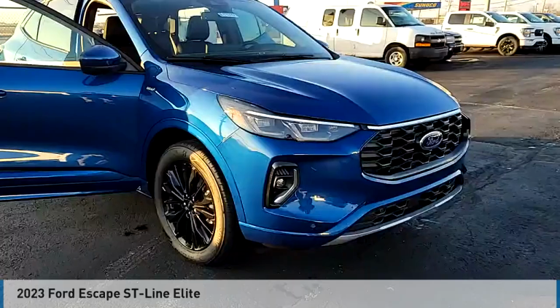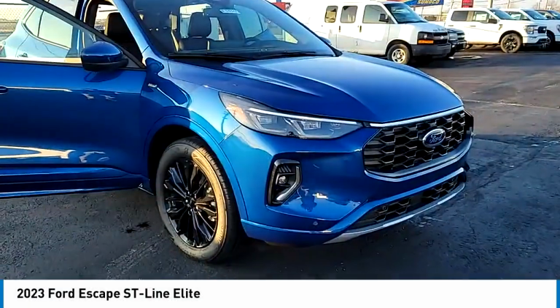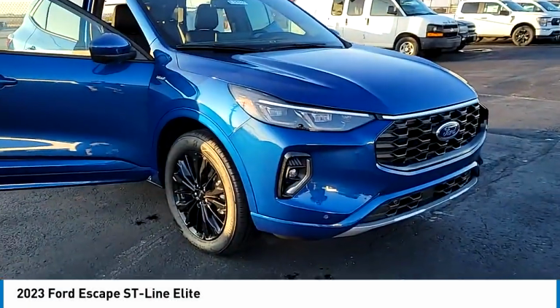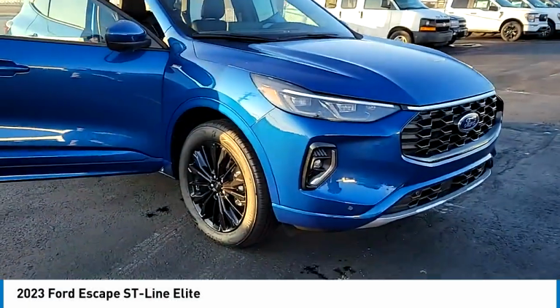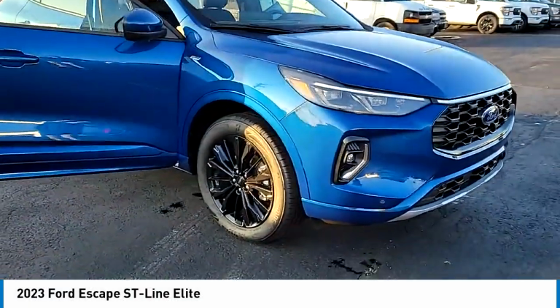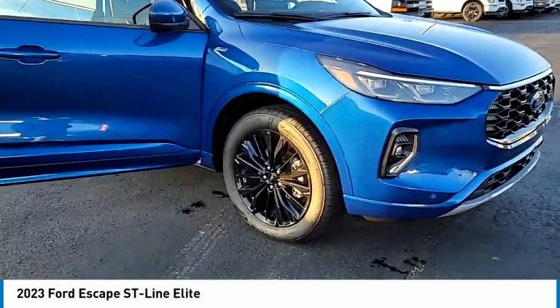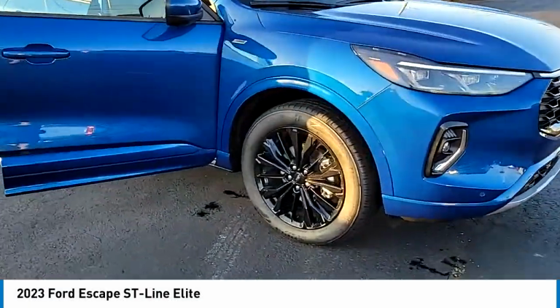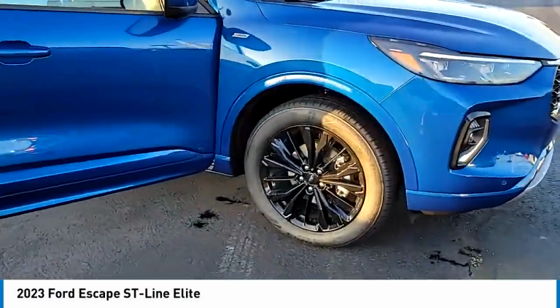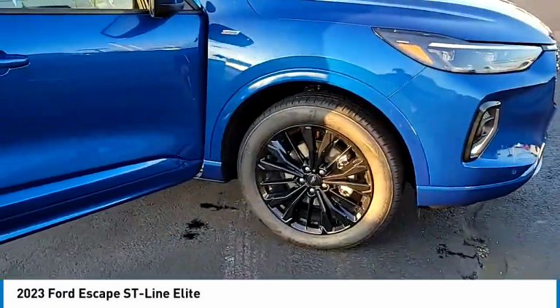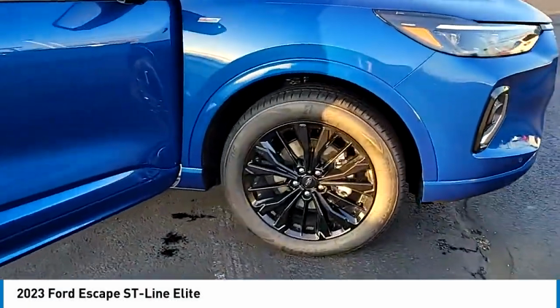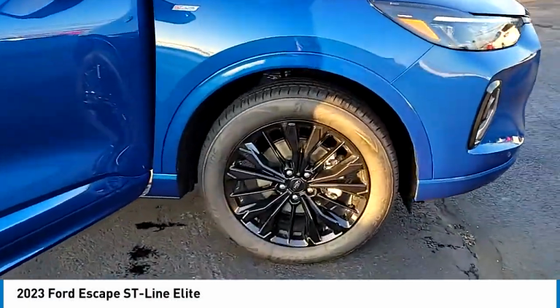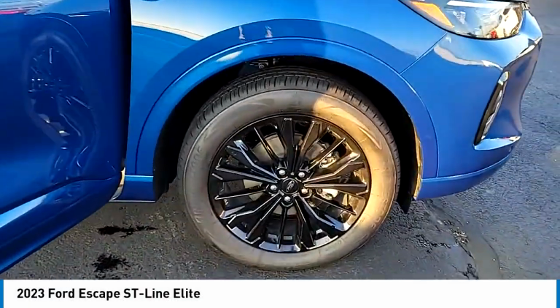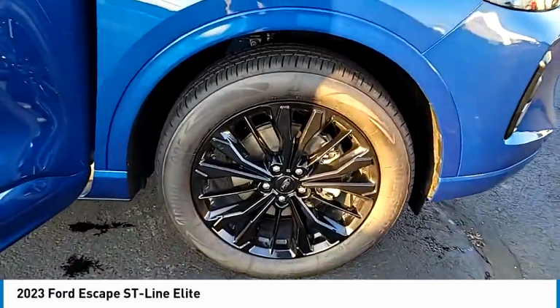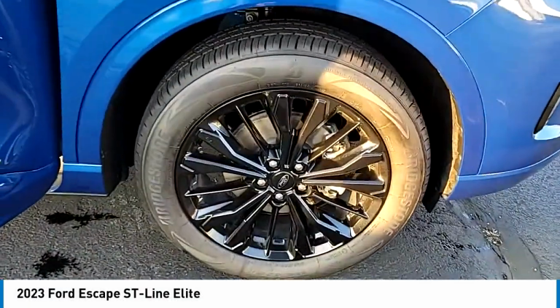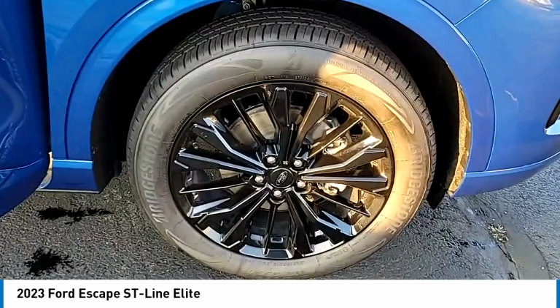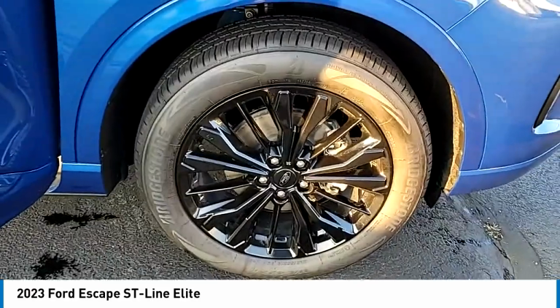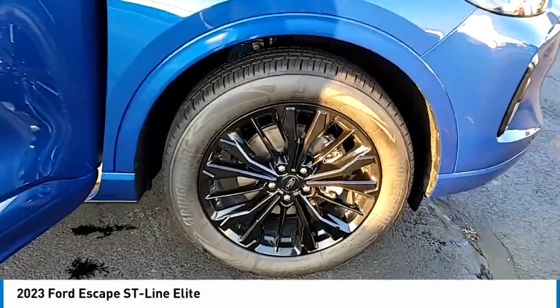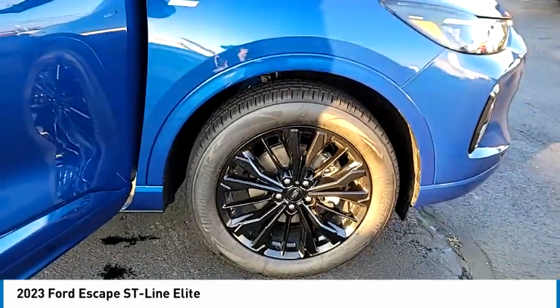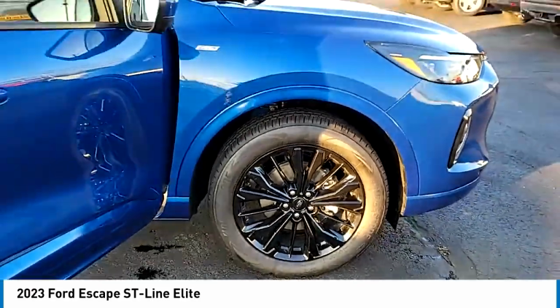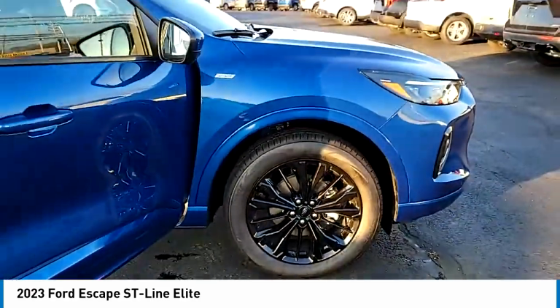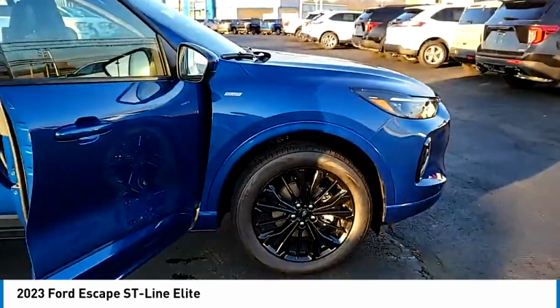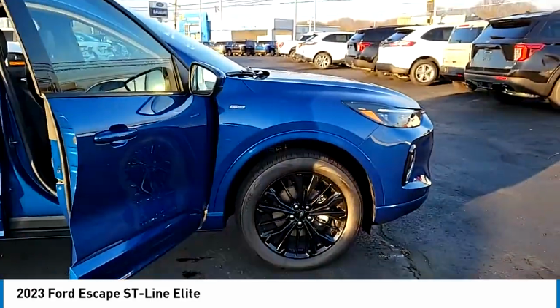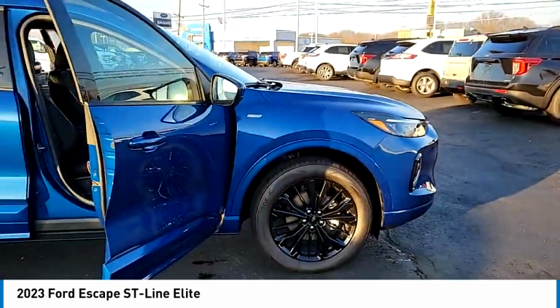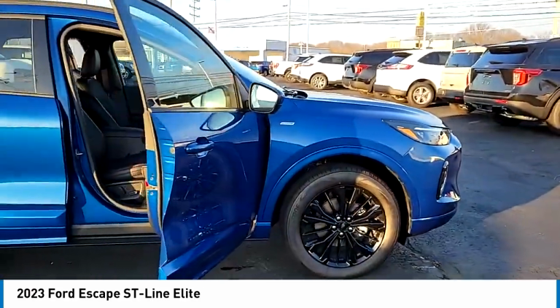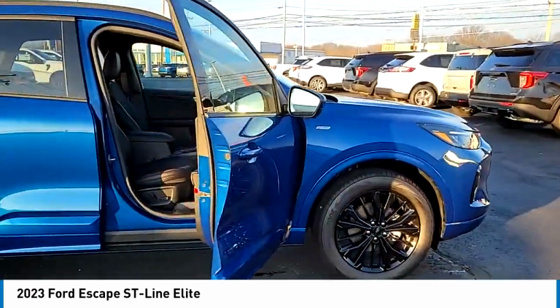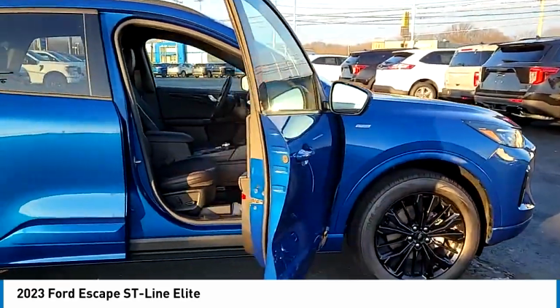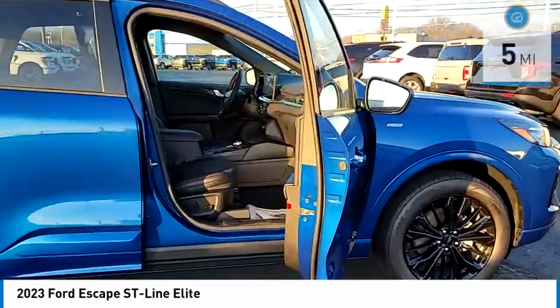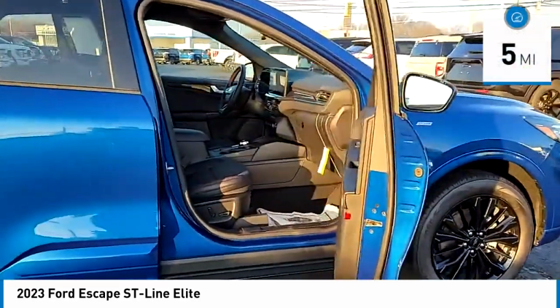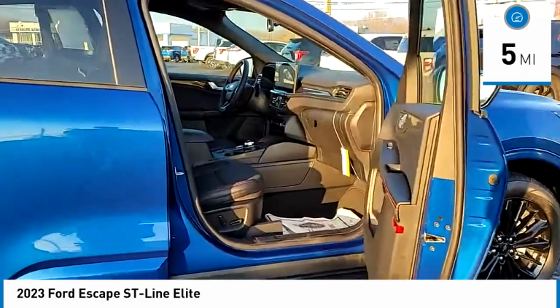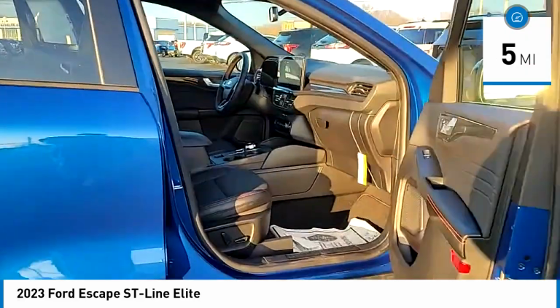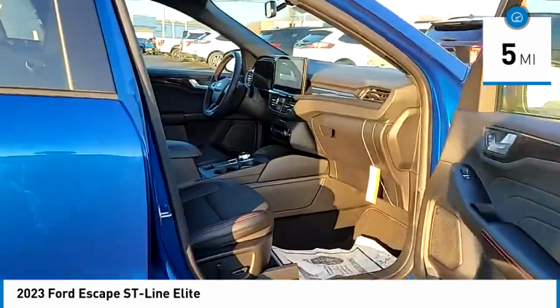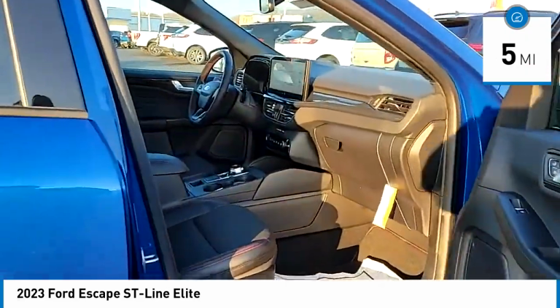We are pleased to show you the 2023 Escape. Gas engines flex, tow, sip, and go with Ford Escape. This vehicle has less than 100 miles.